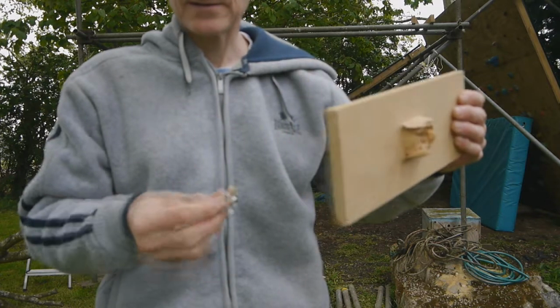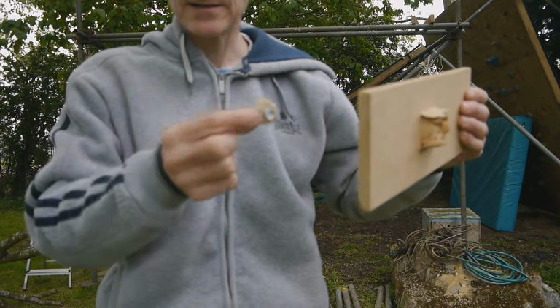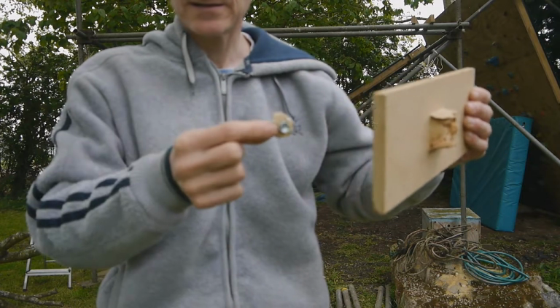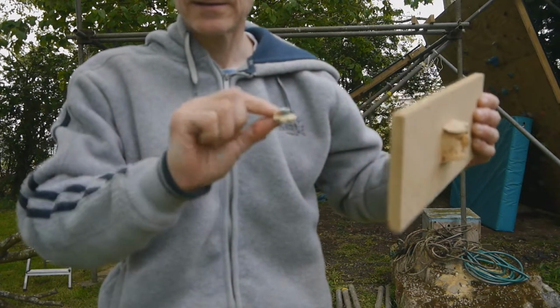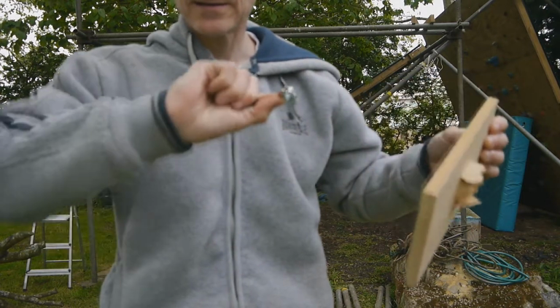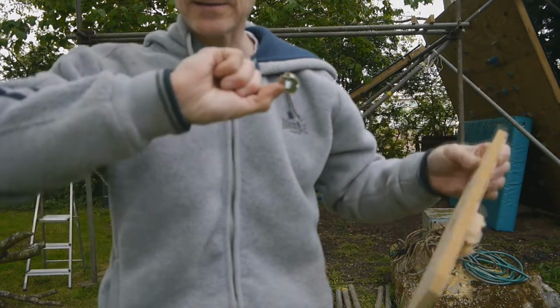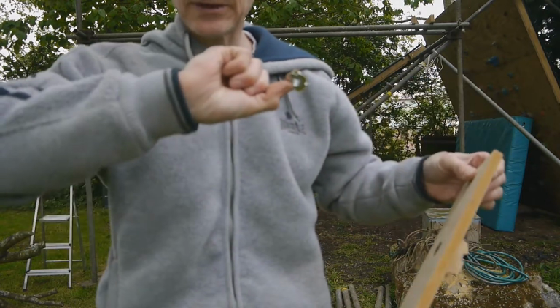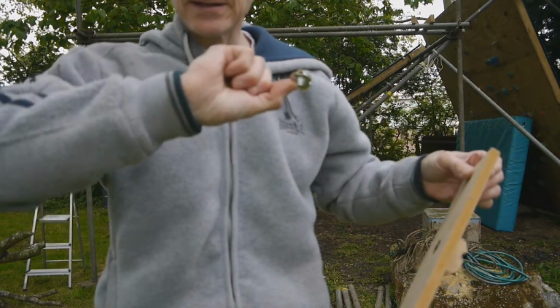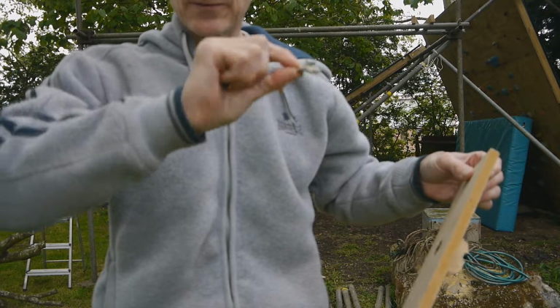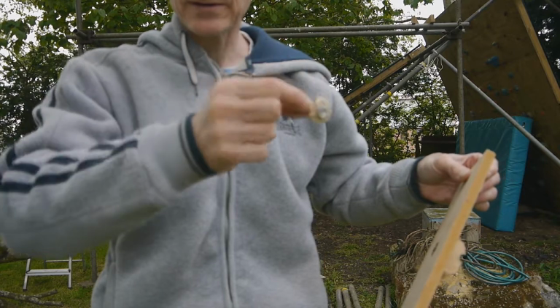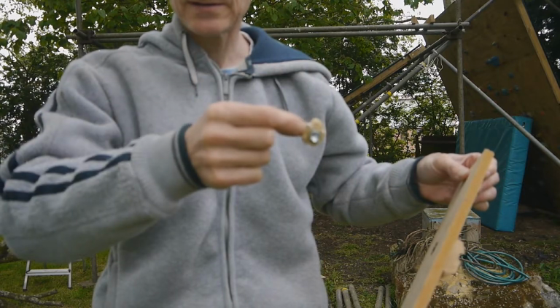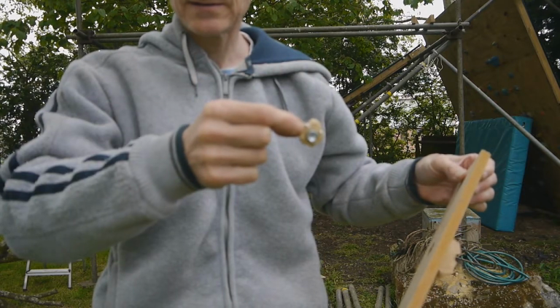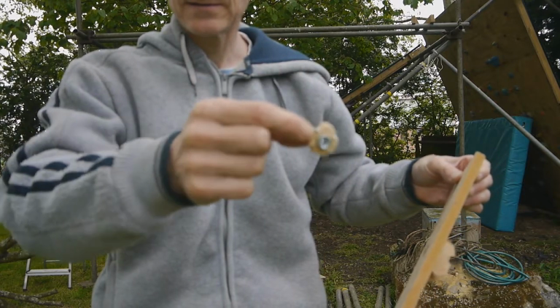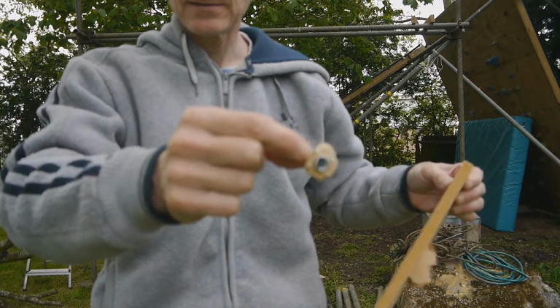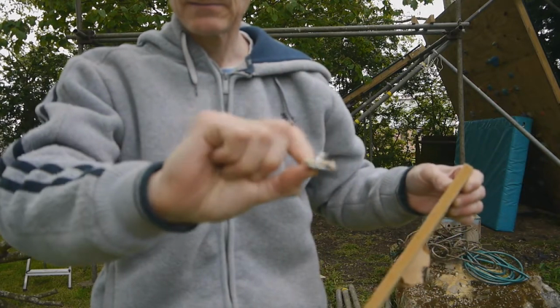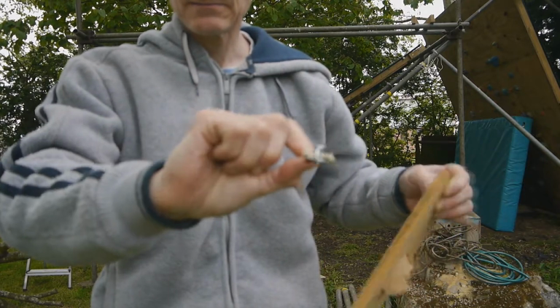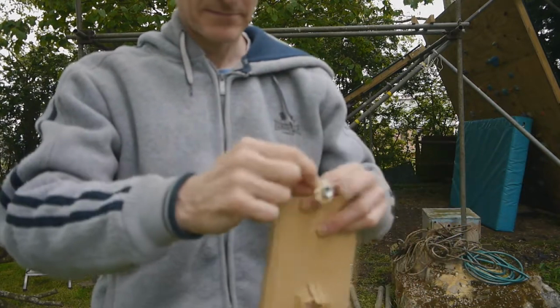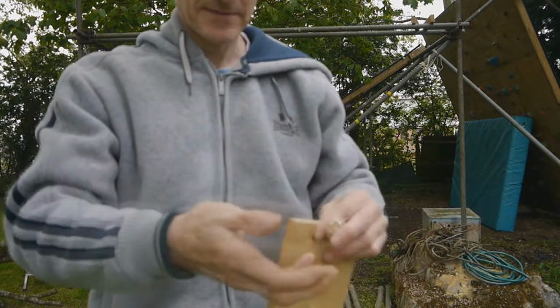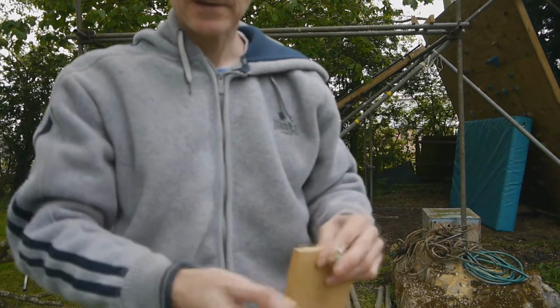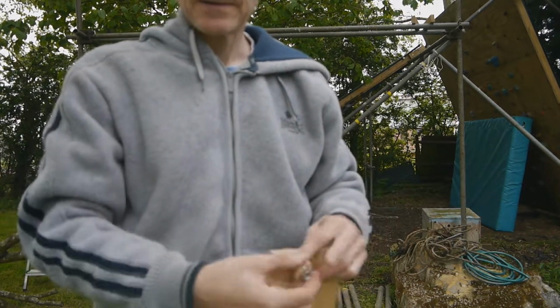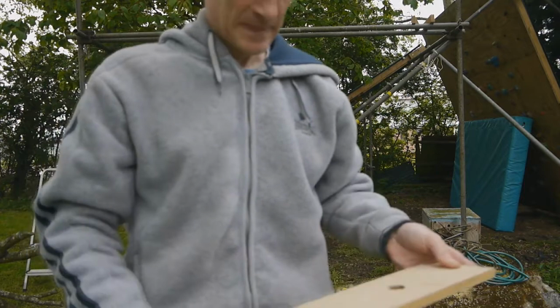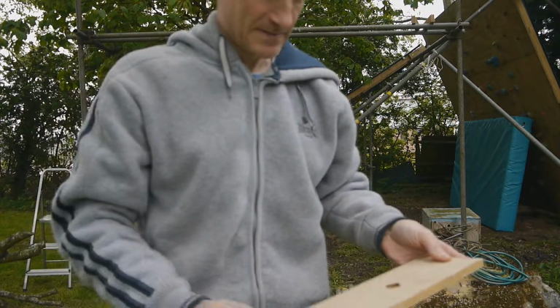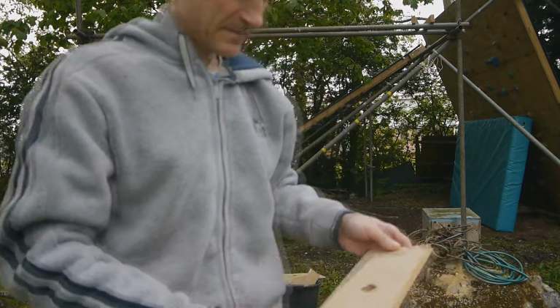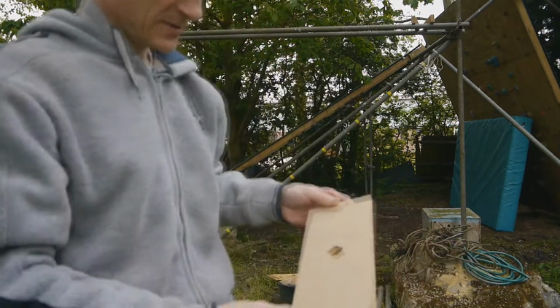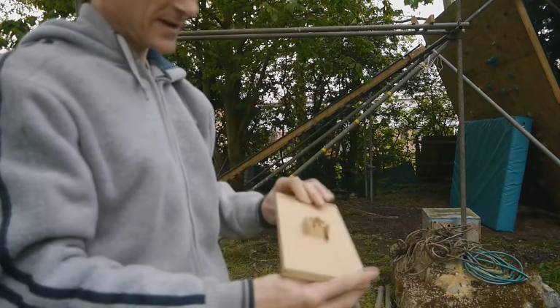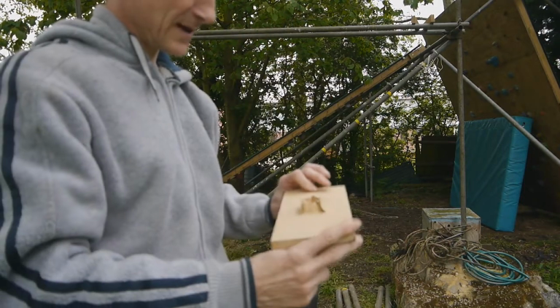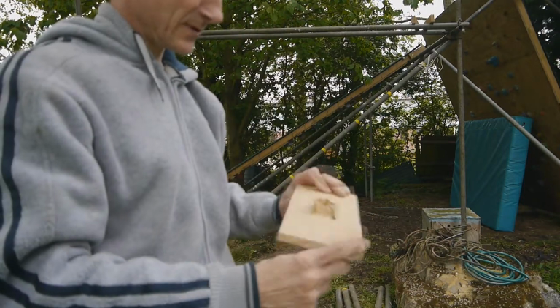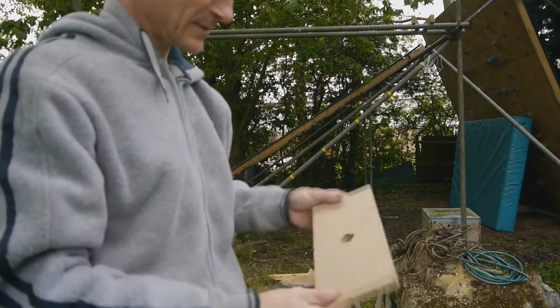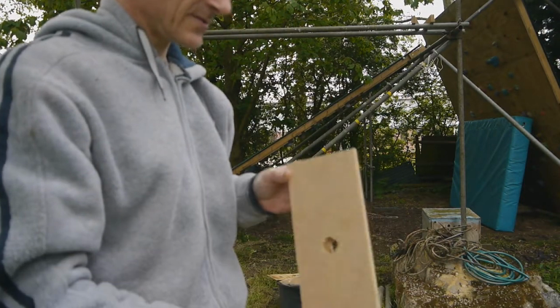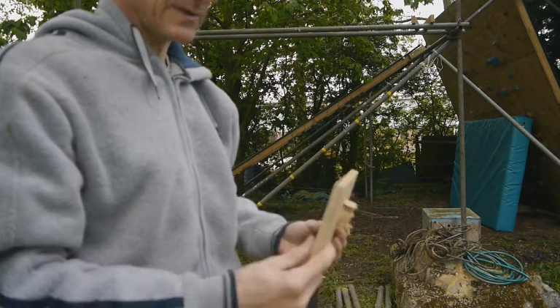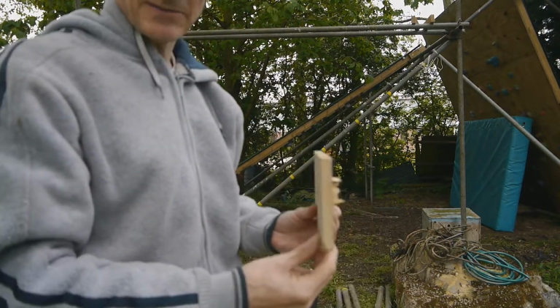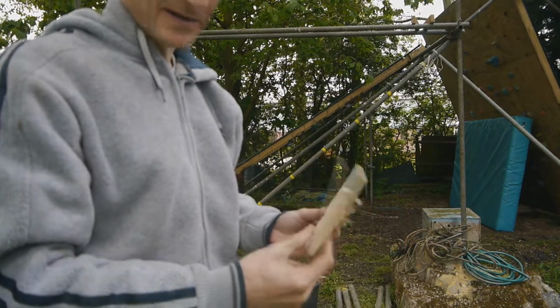Here's the T-nut — it's a hammered-in T-nut with four prongs. So we couldn't use that on a climbing wall, but I wouldn't expect to be able to anyhow.